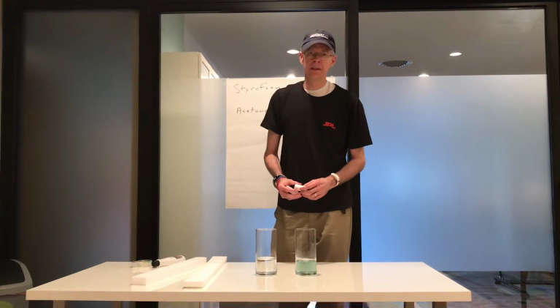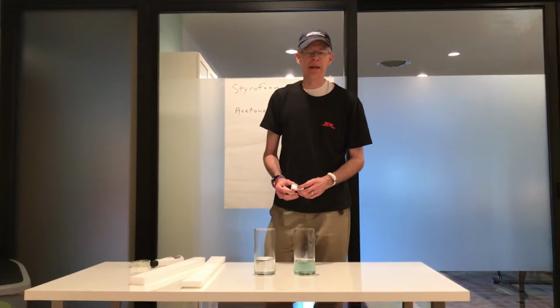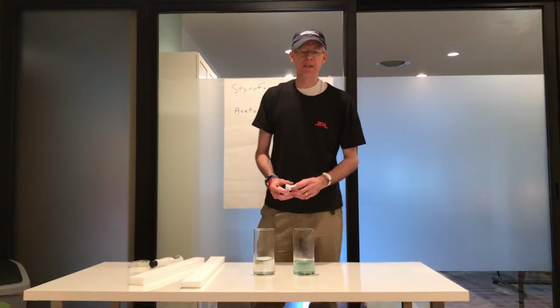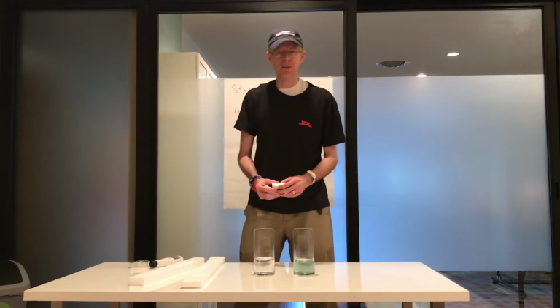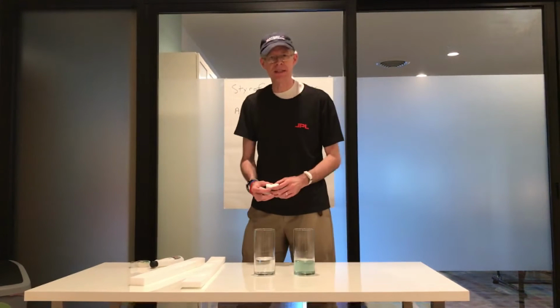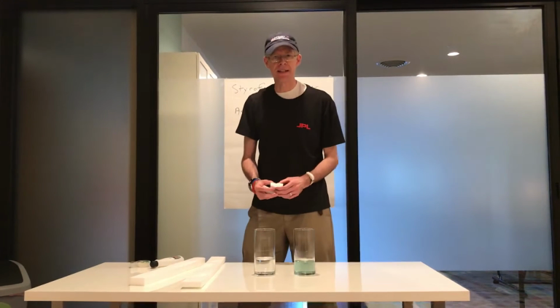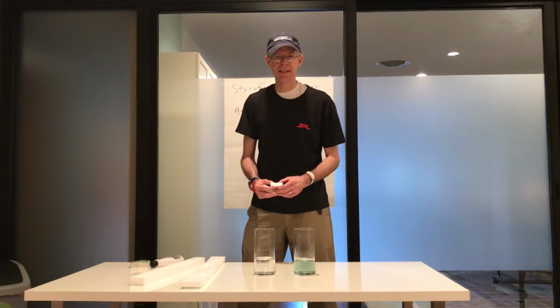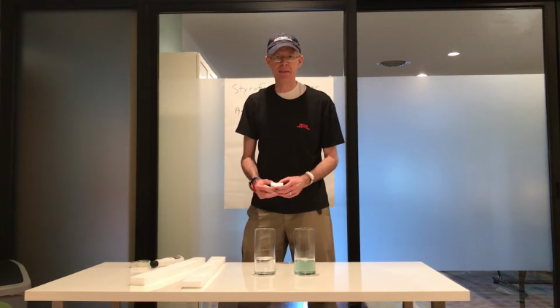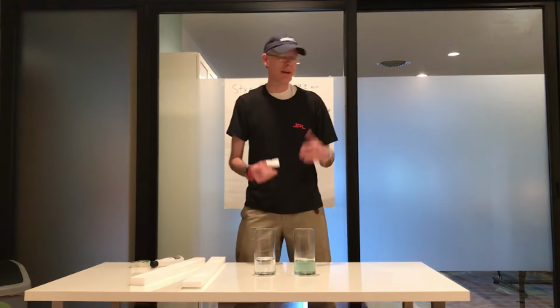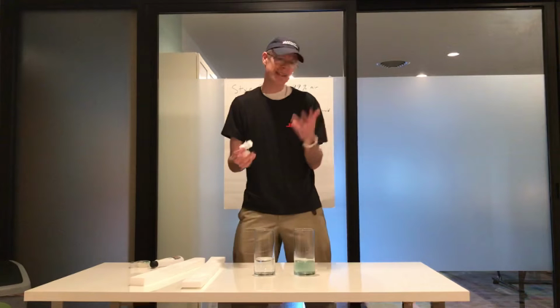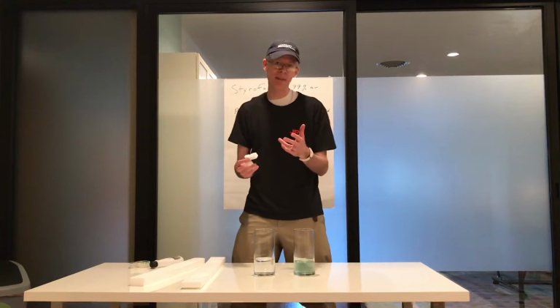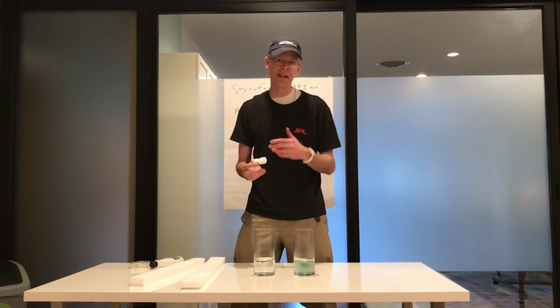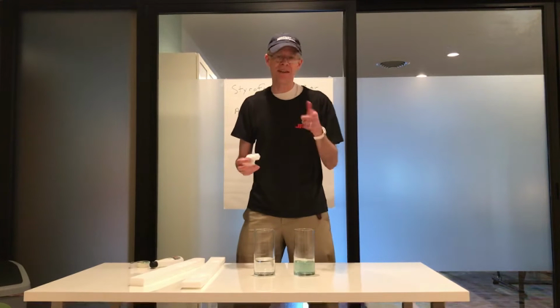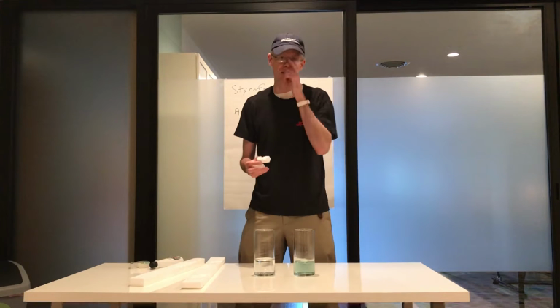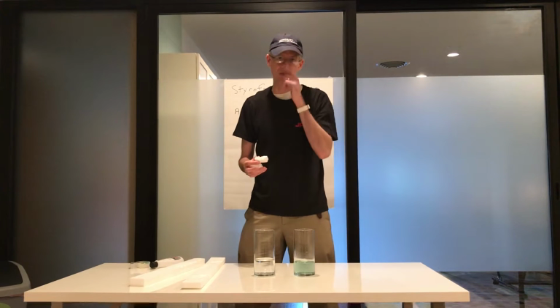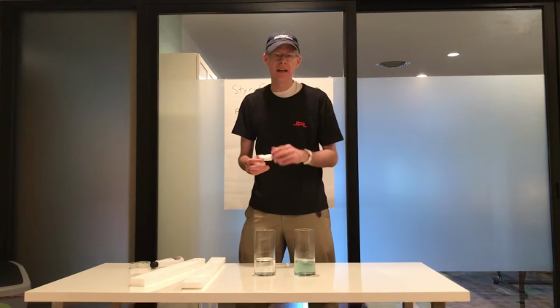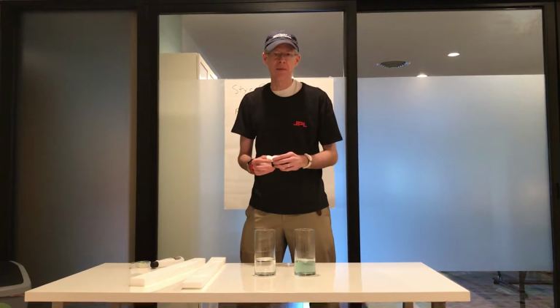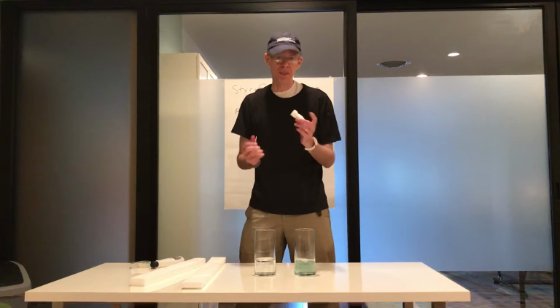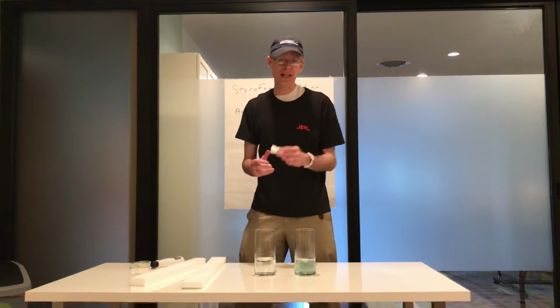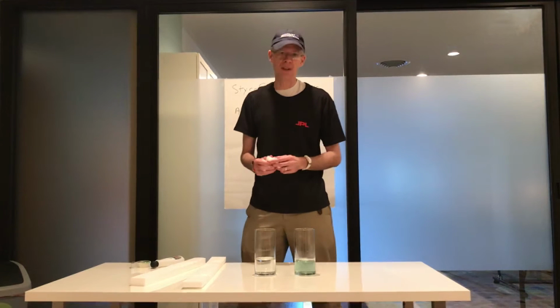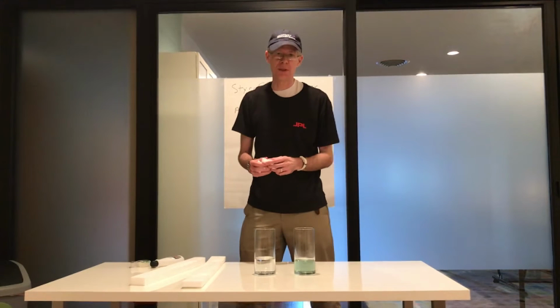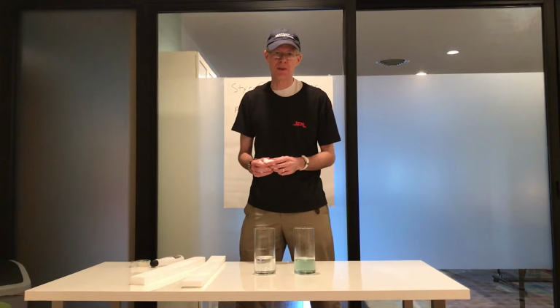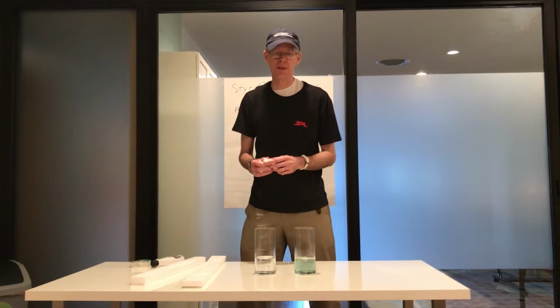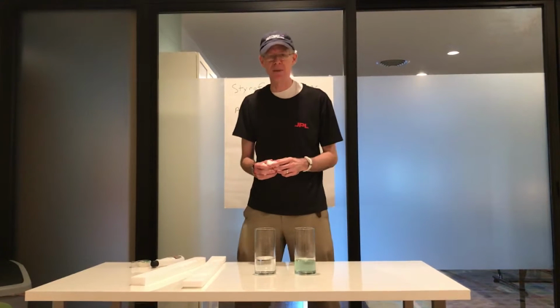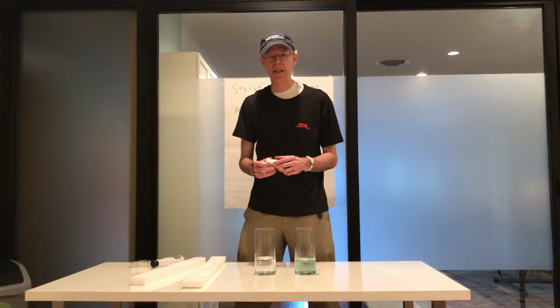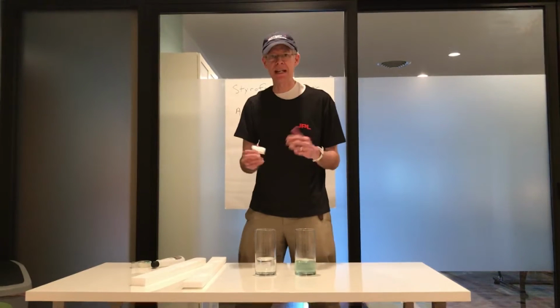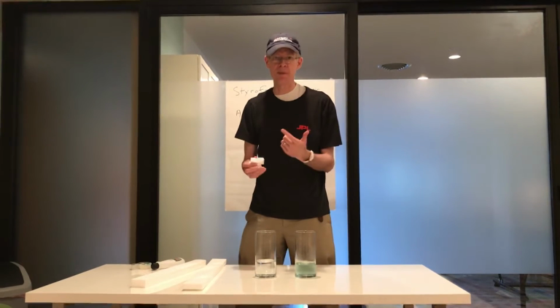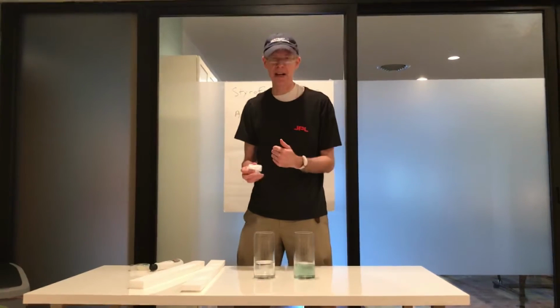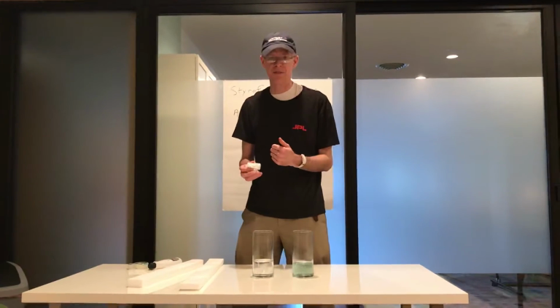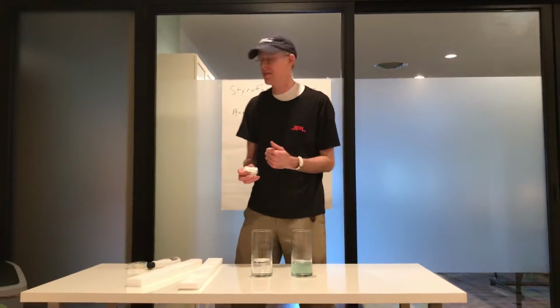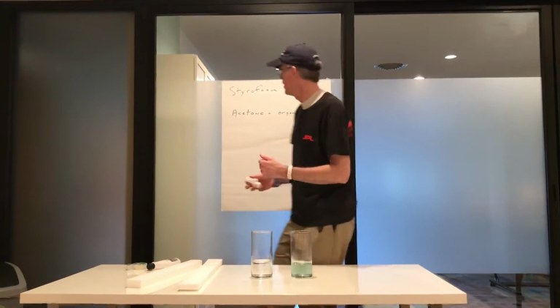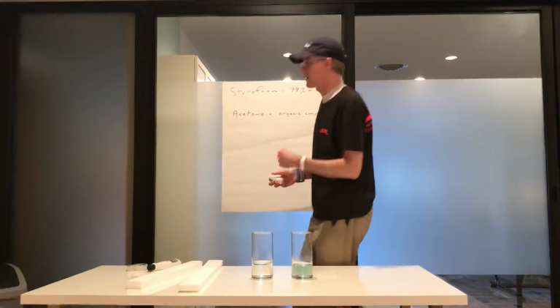Hey everybody, this is Mr. Chris at the Hudson Area Library. We're not at the library today, we're at another location, but we're still doing the STEM videos I want to share with you. Today we're doing a chemical reaction video.